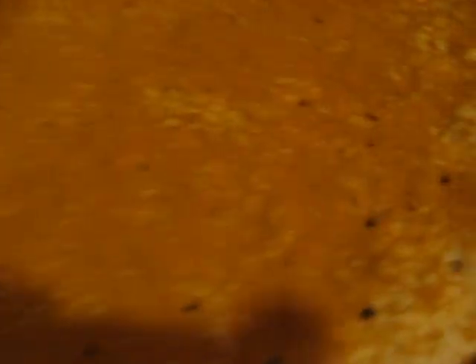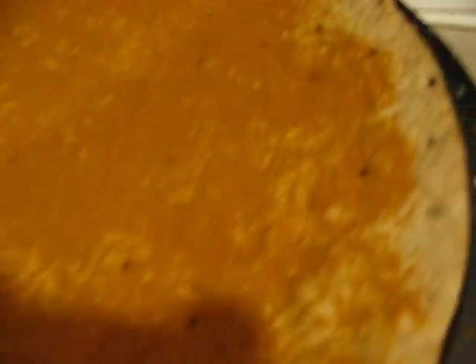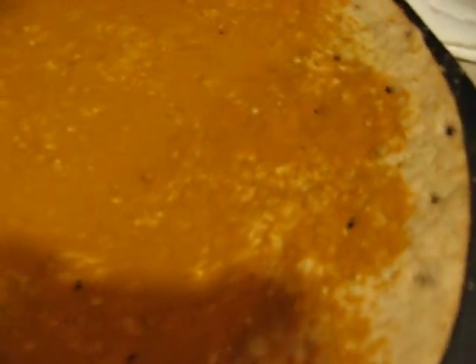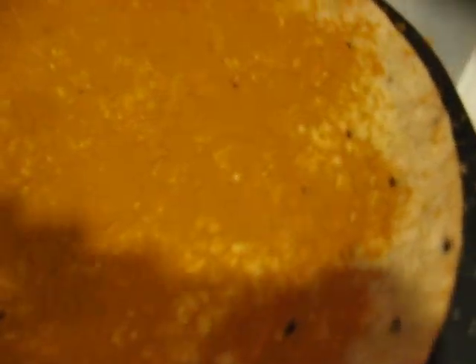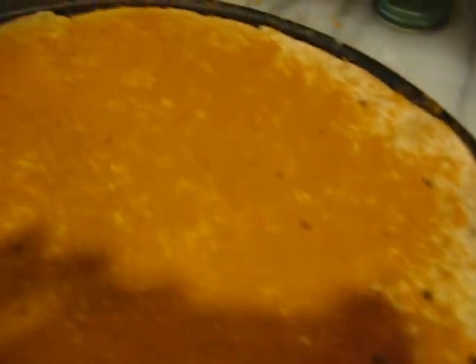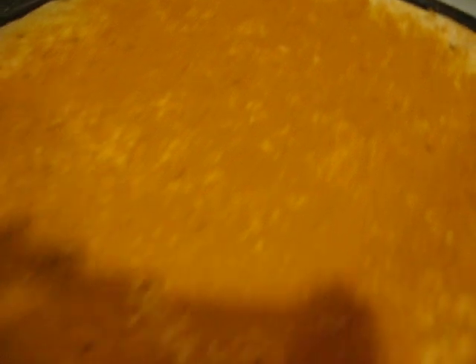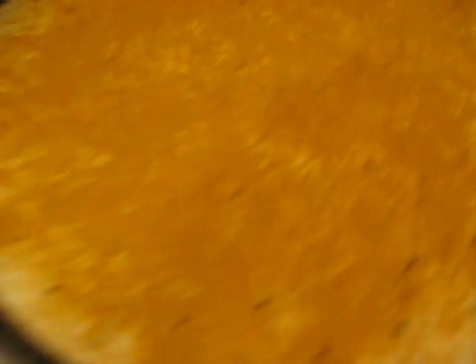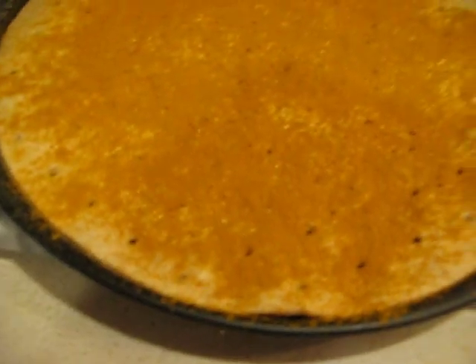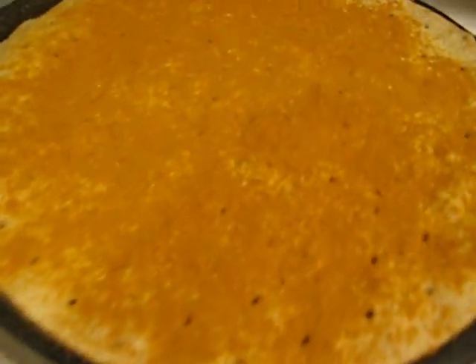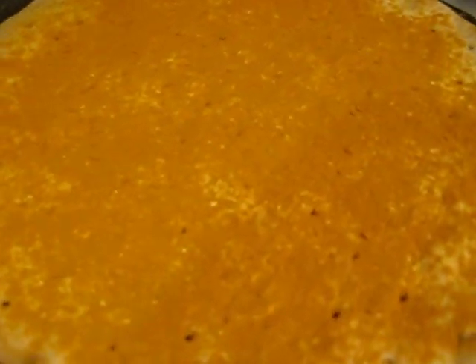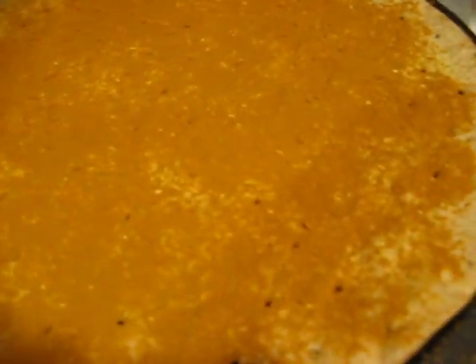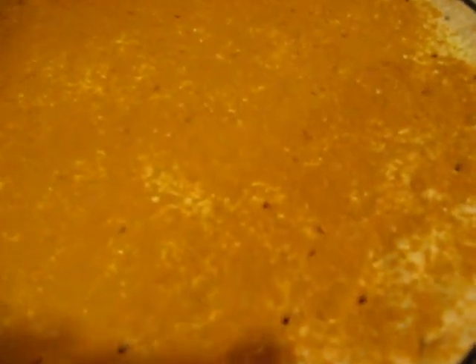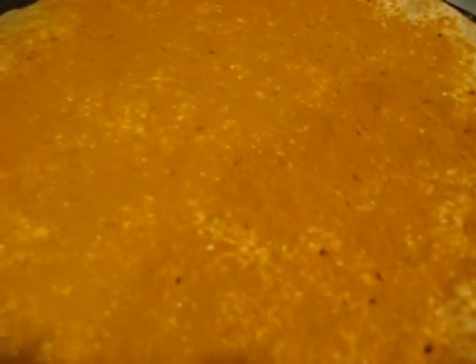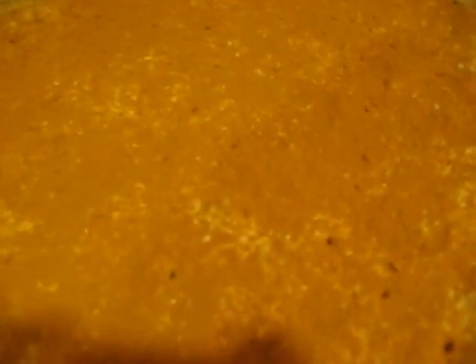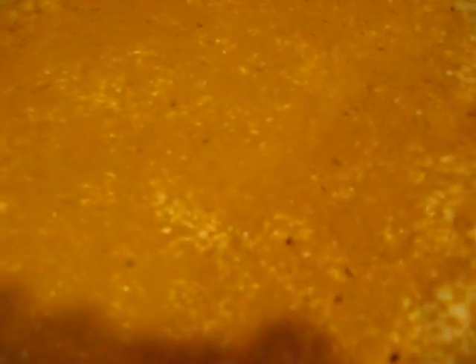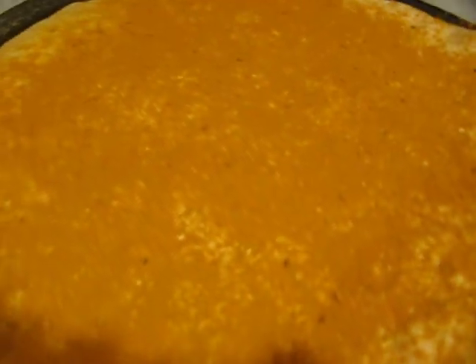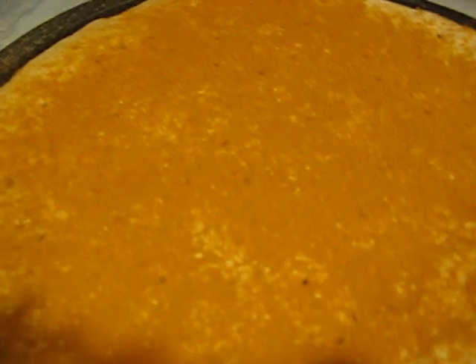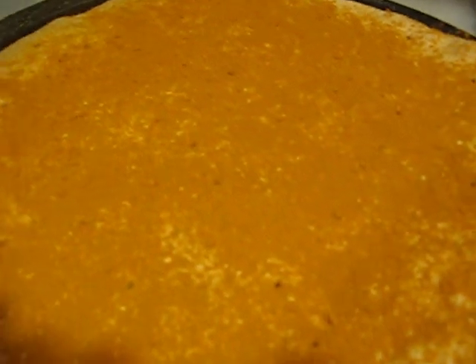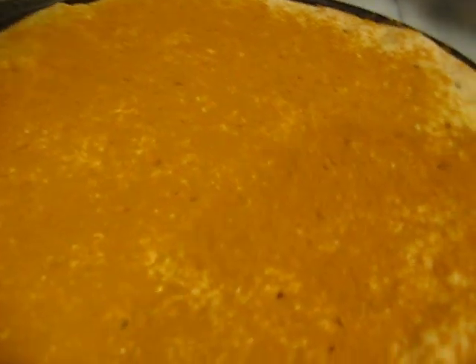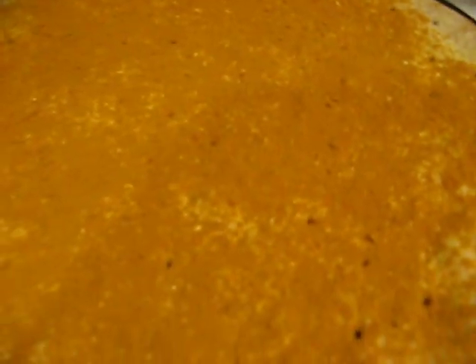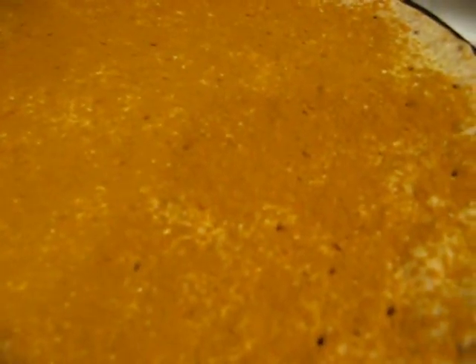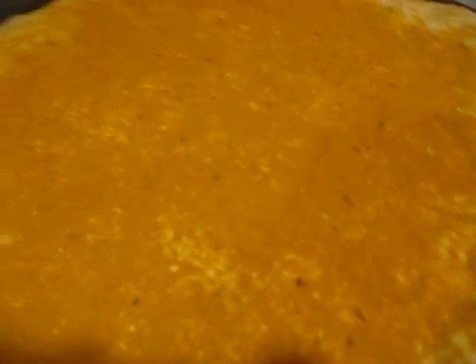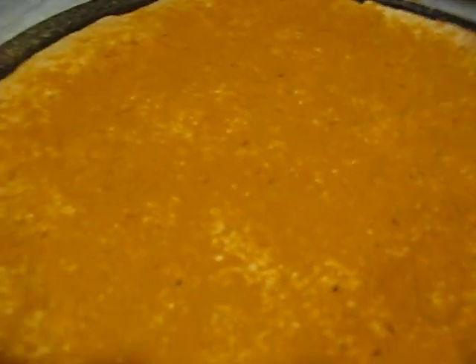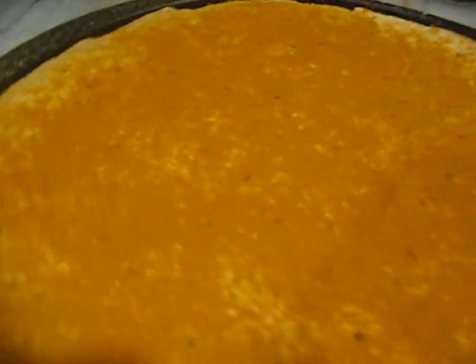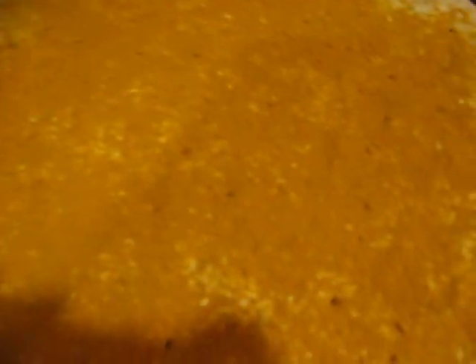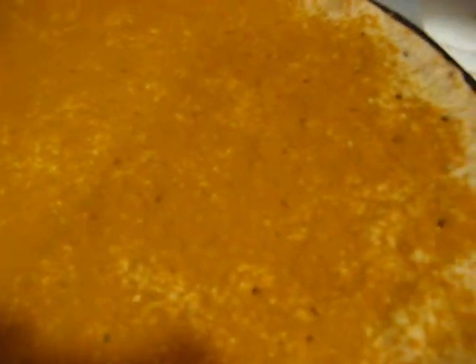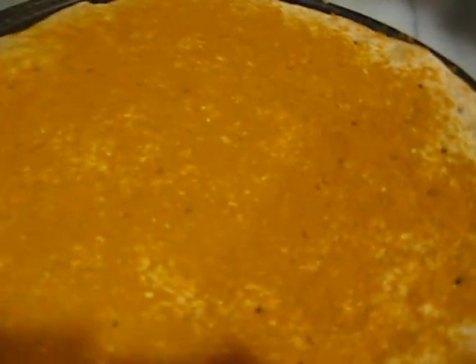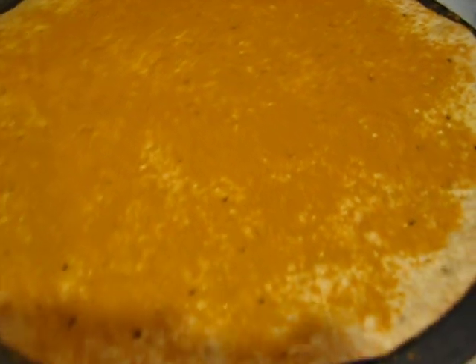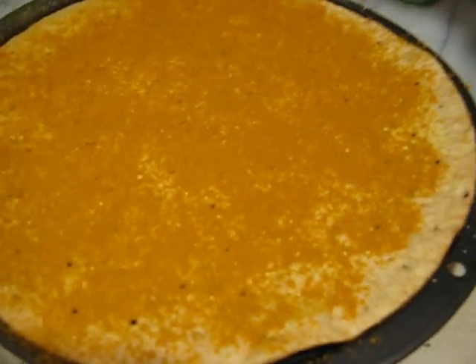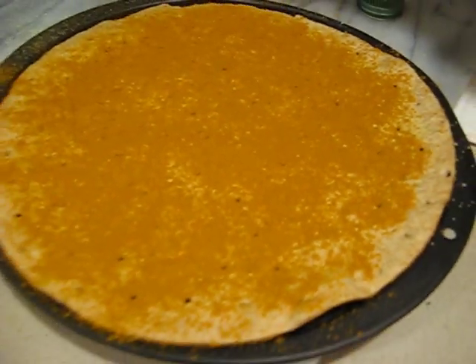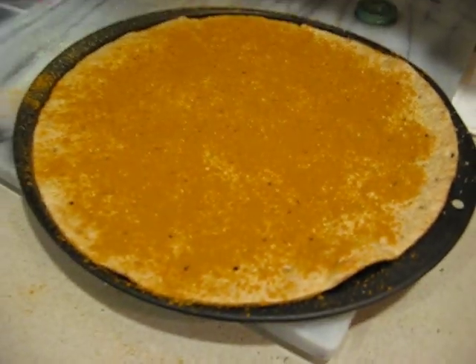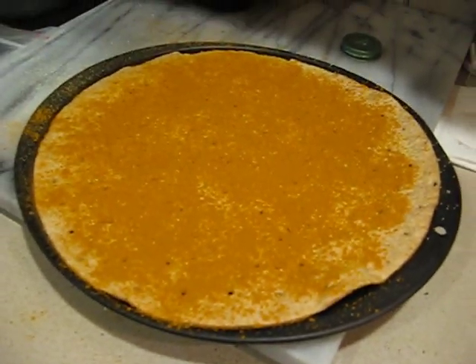Now I have other pizza pans. You can see this is a little bit too big for the pizza pan, it looks like. But once I cook this for eight minutes, it's going to shrink down. So I'm going to put this in the oven when it's preheated to 425.